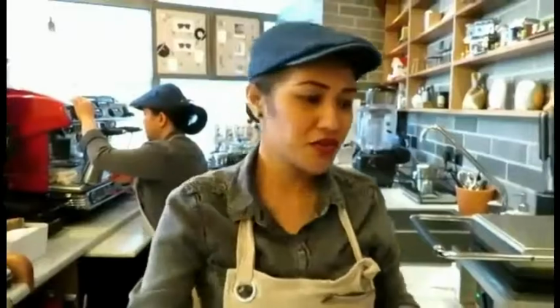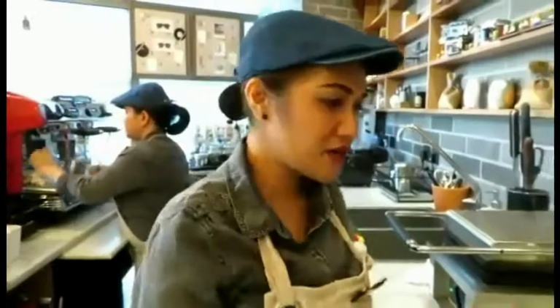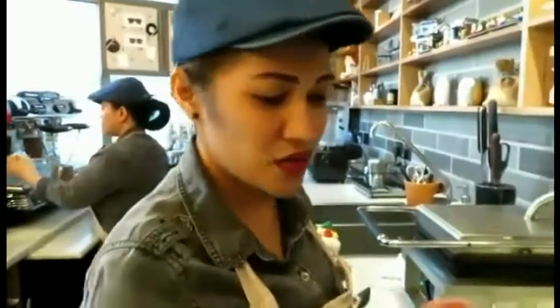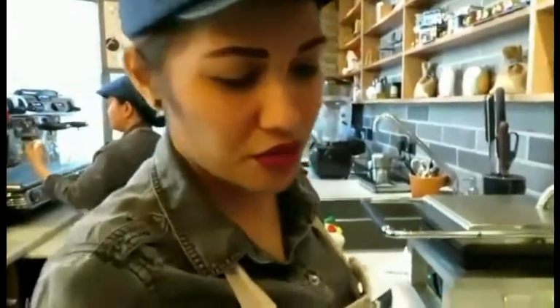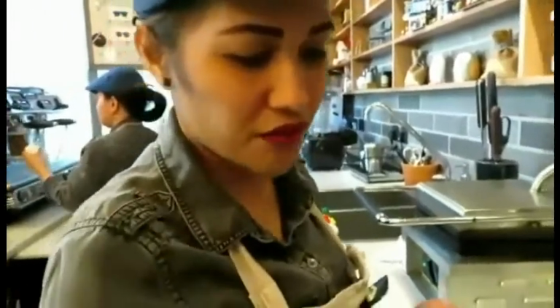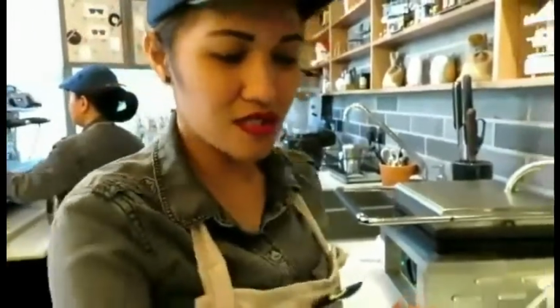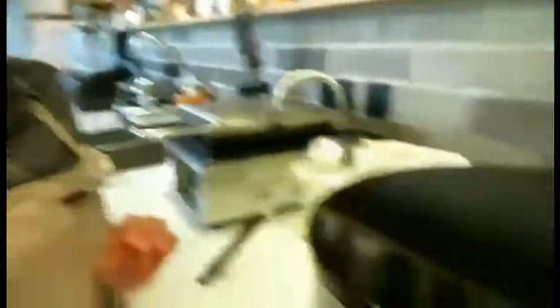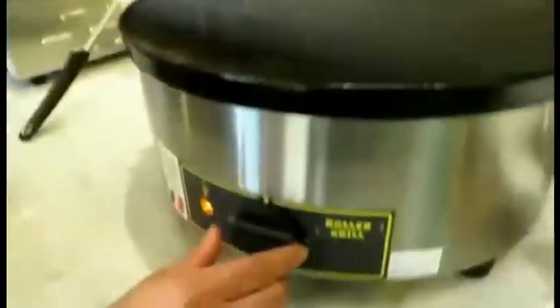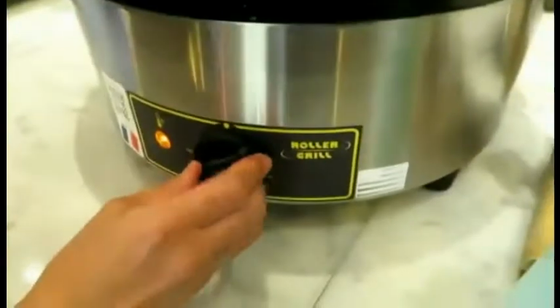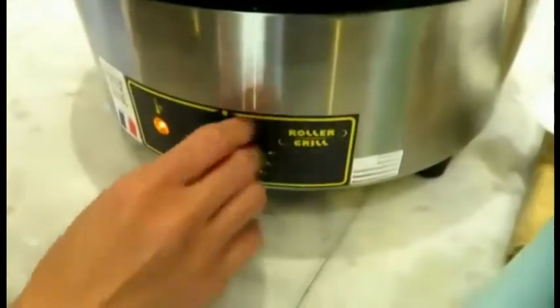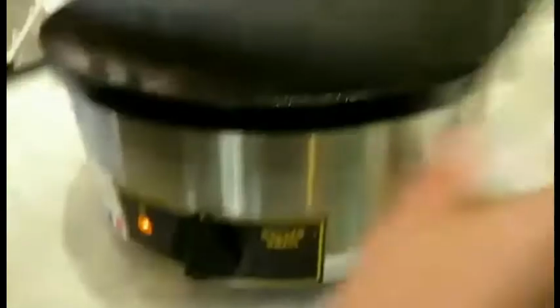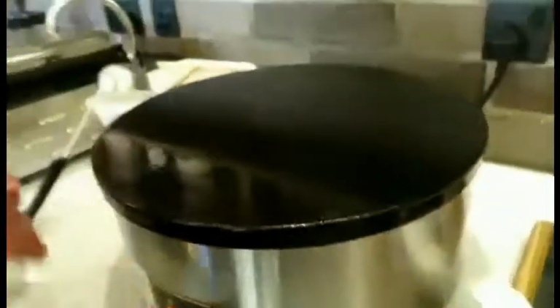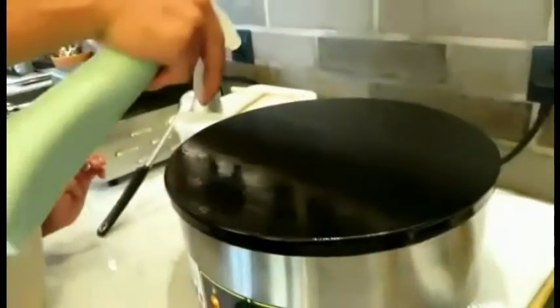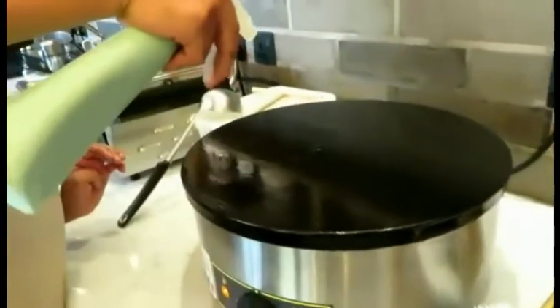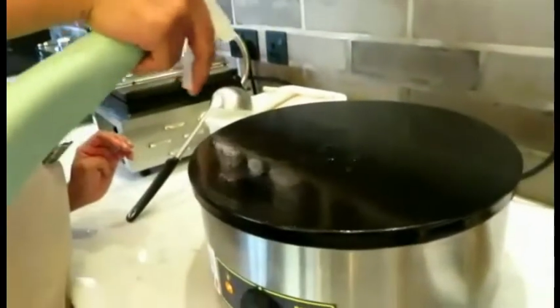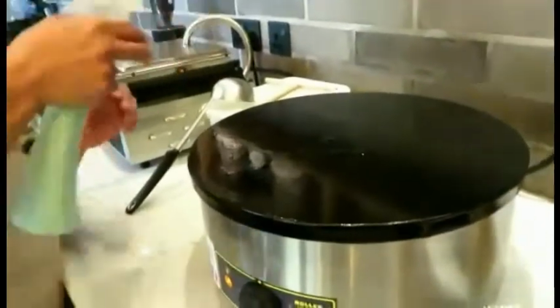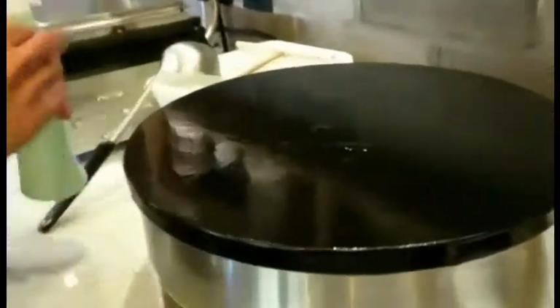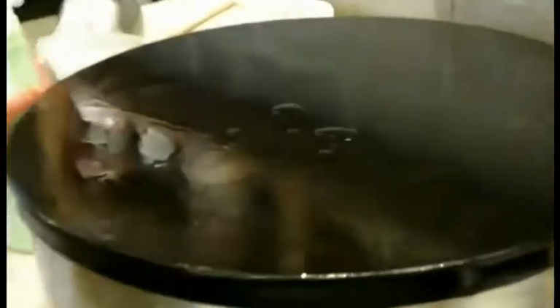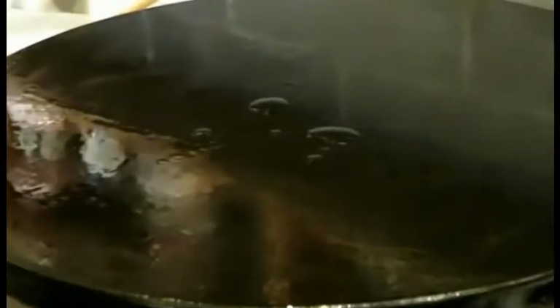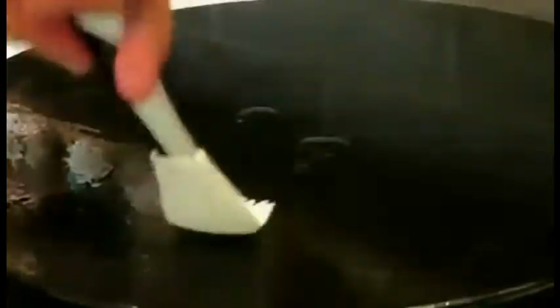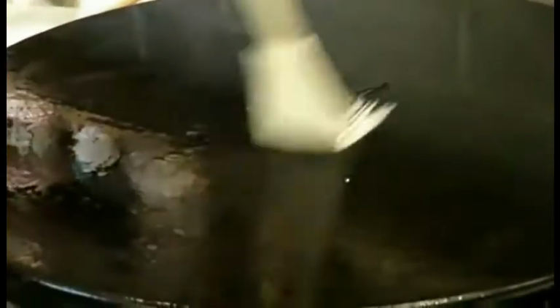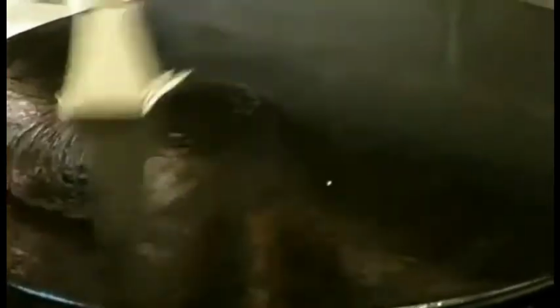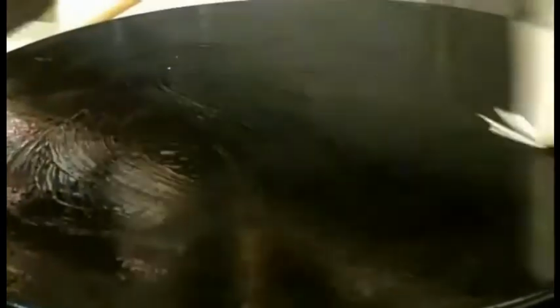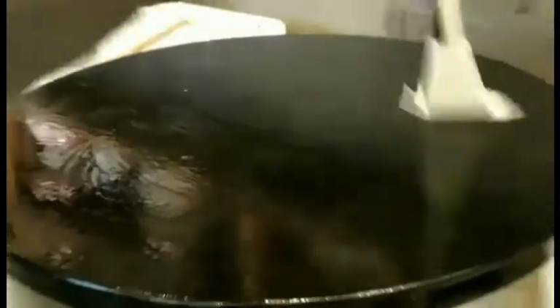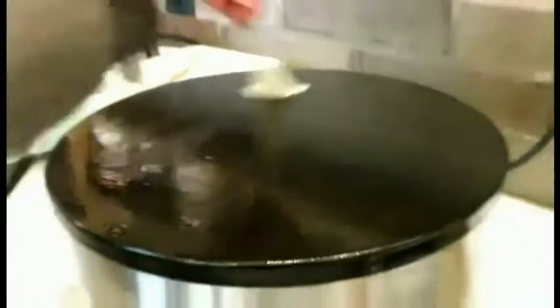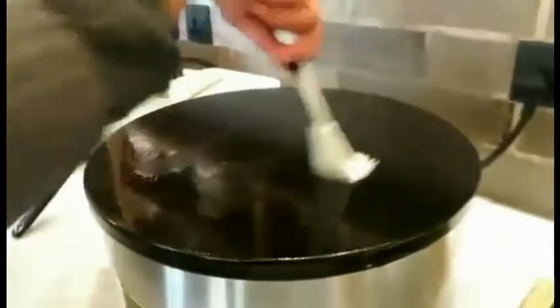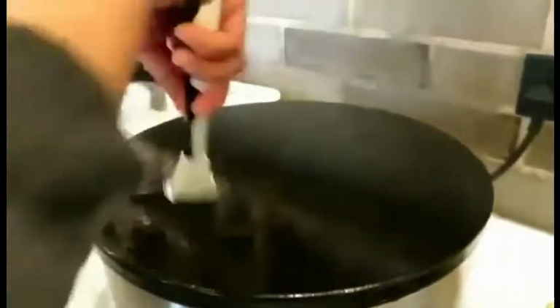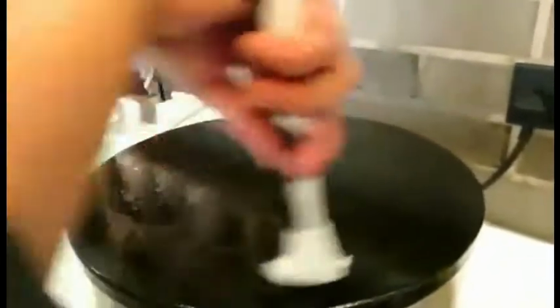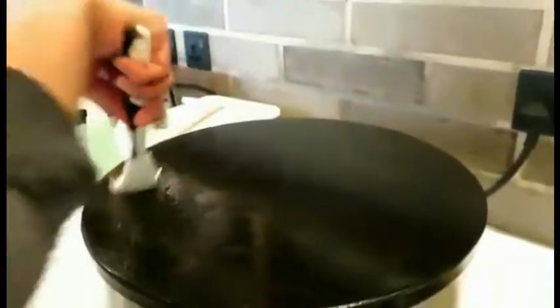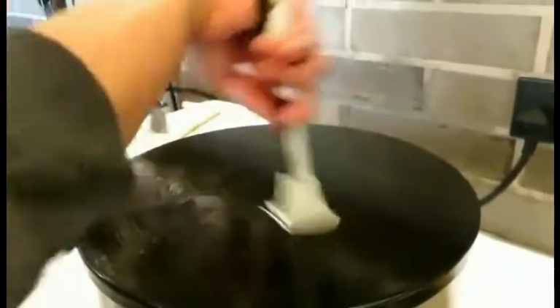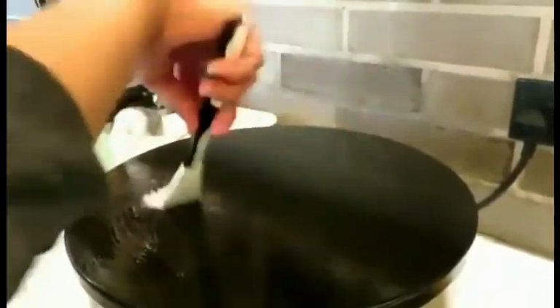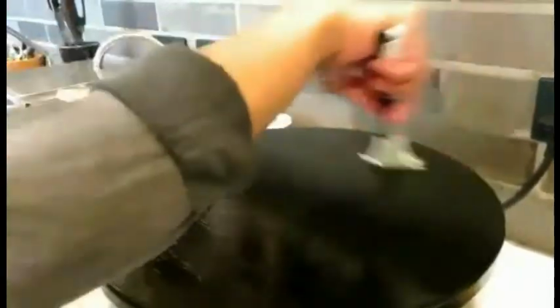First, put on the machine and then put some oil and spread the oil, so the dough will not stick on the machine.